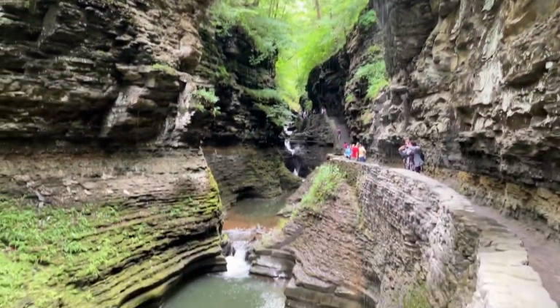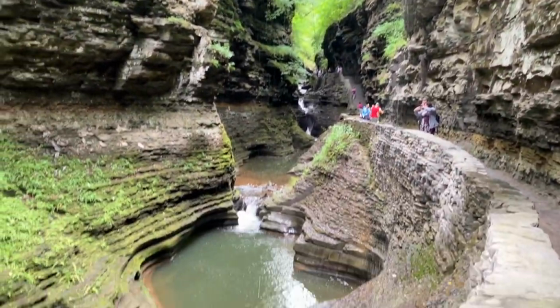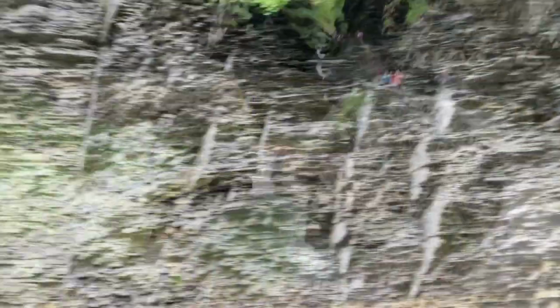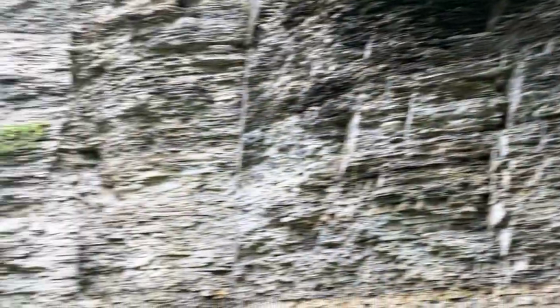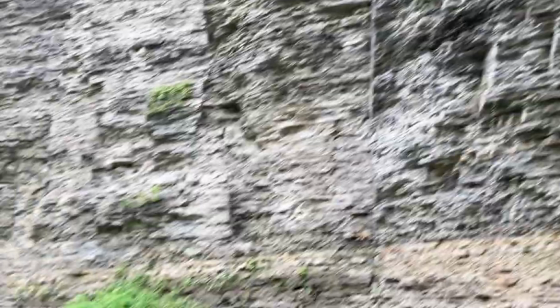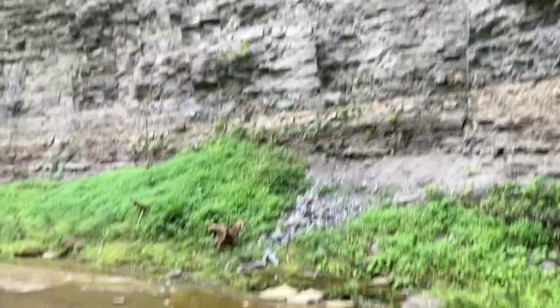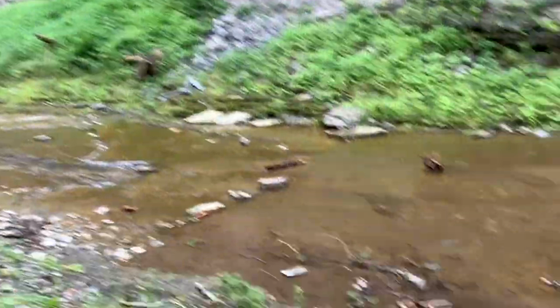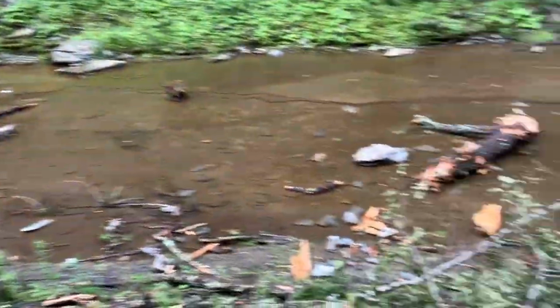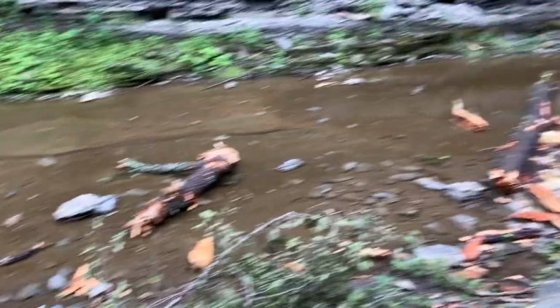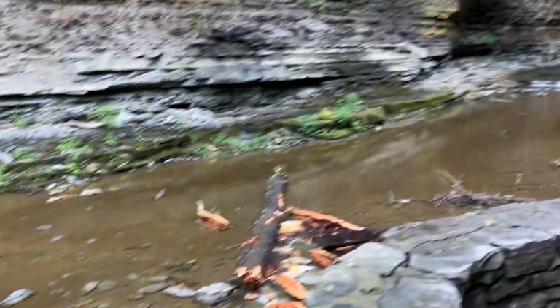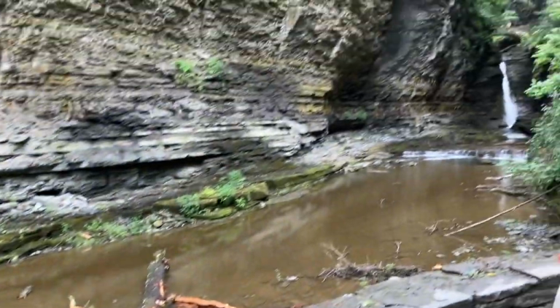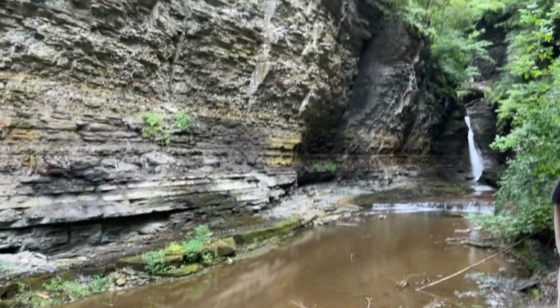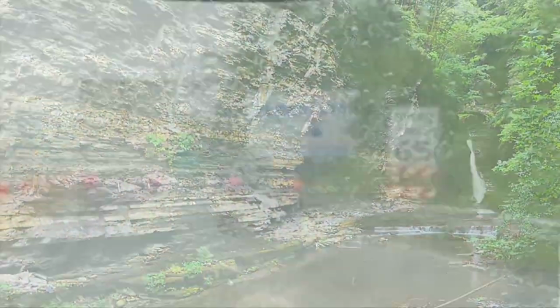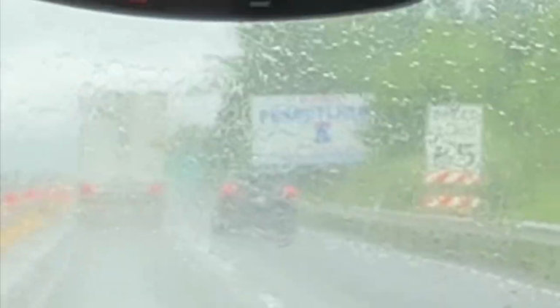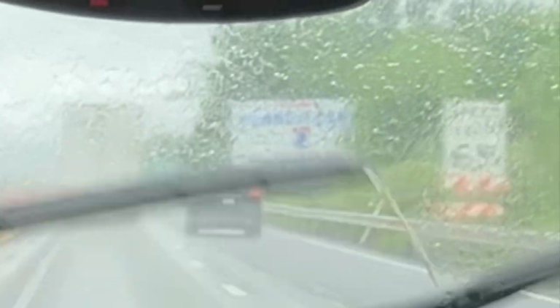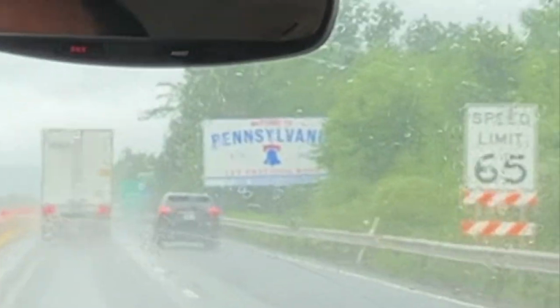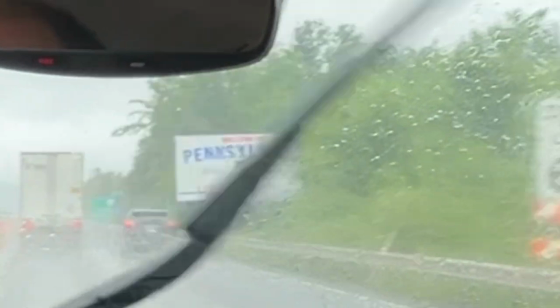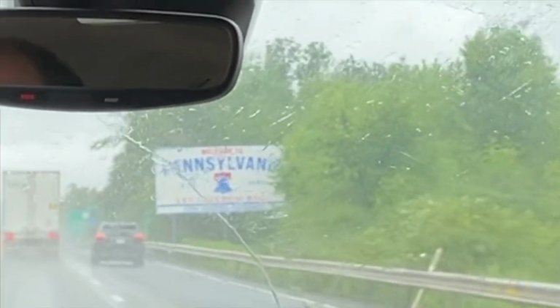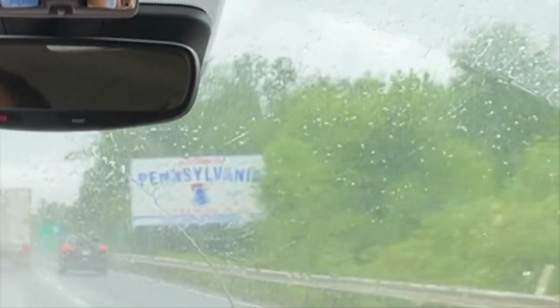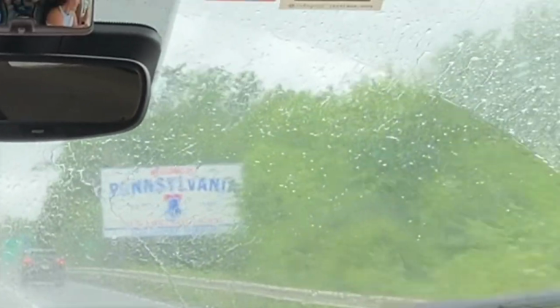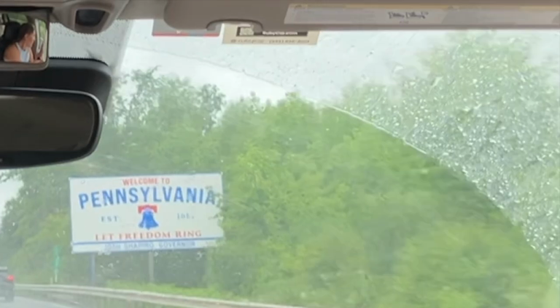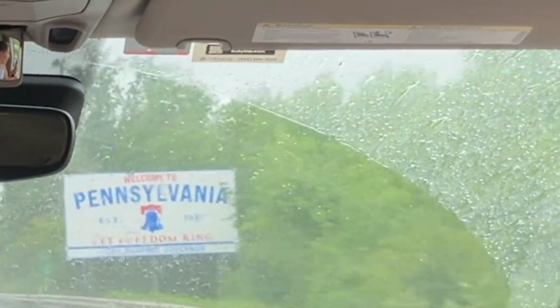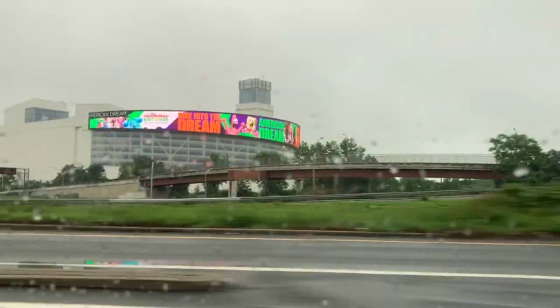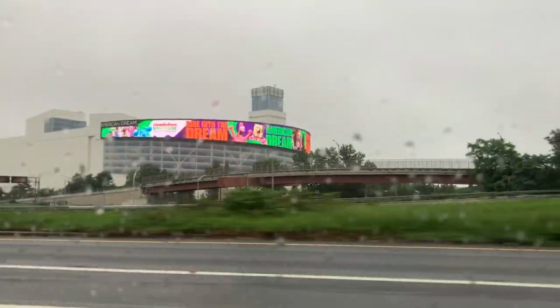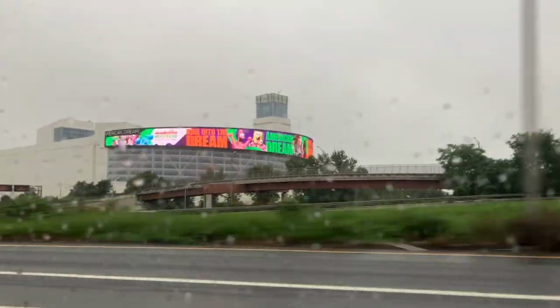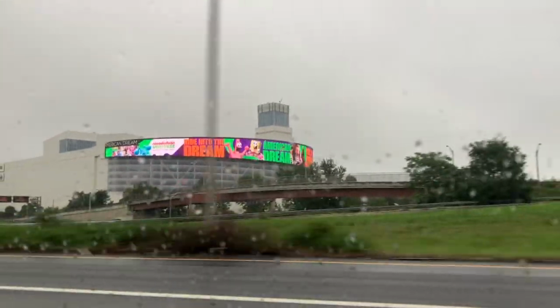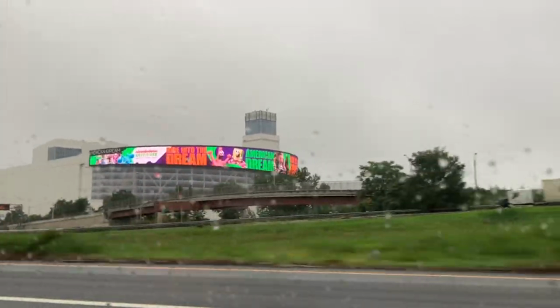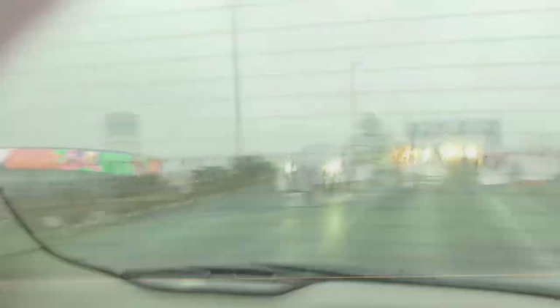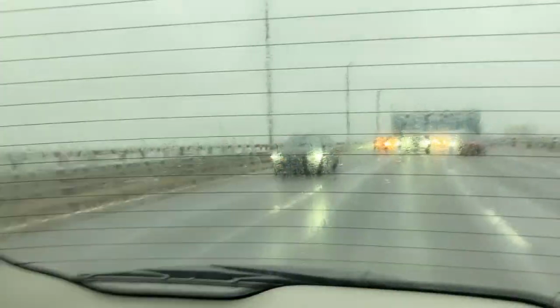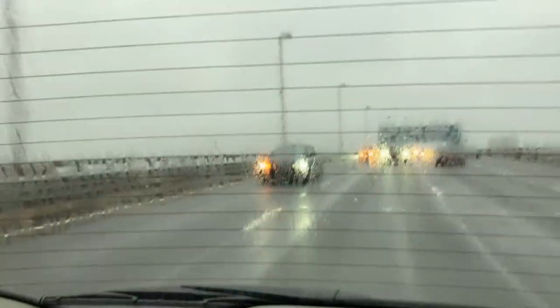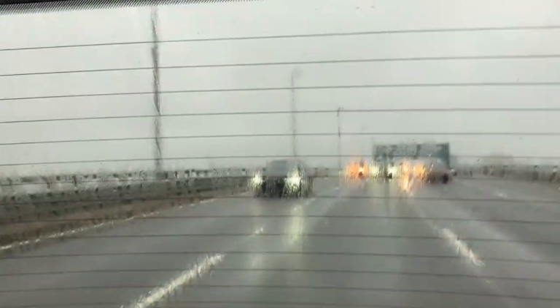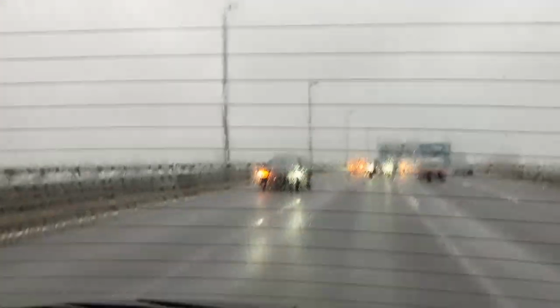At Niagara Falls you couldn't really get this close, but after that it was time to hit the road again. I was kind of sad to leave this really cool park. After taking a detour through Pennsylvania, we arrived in New York City — well, the outskirts of New York City. As you can see, it was extremely foggy.